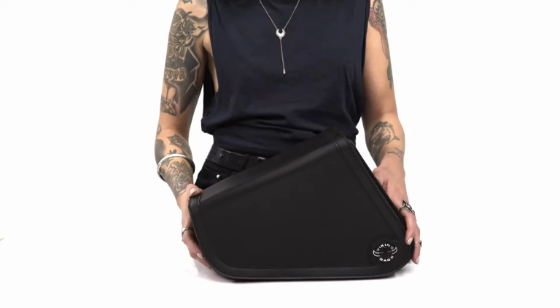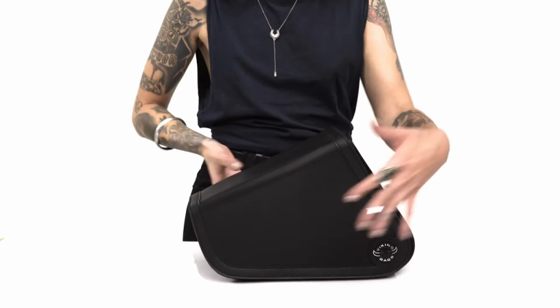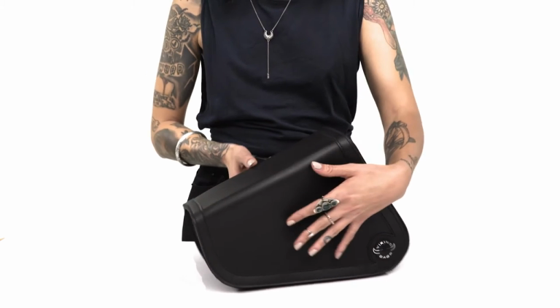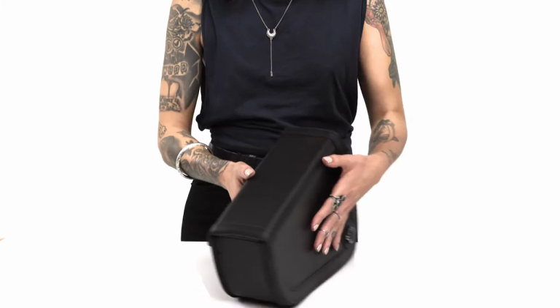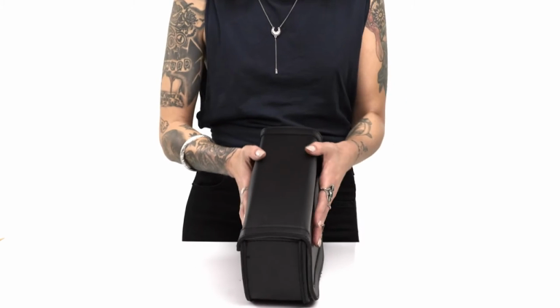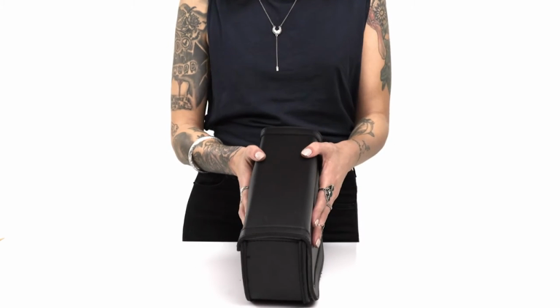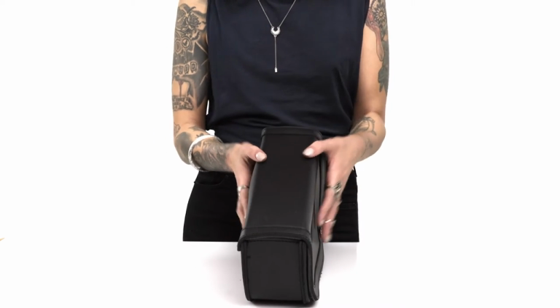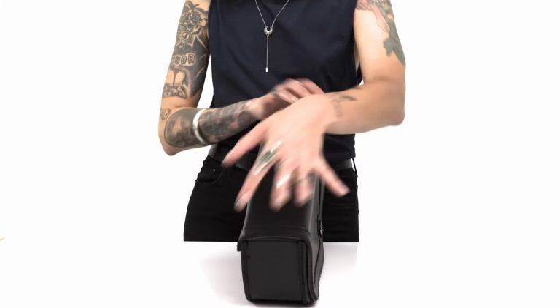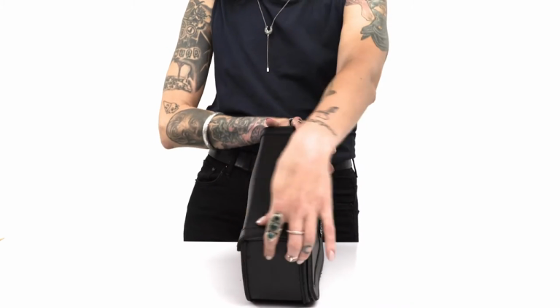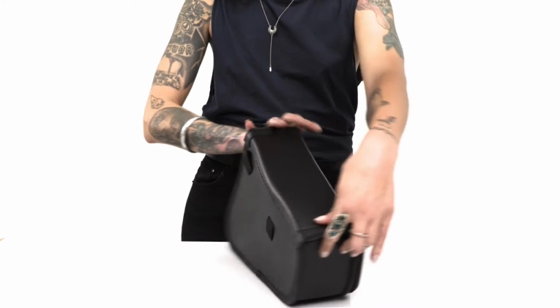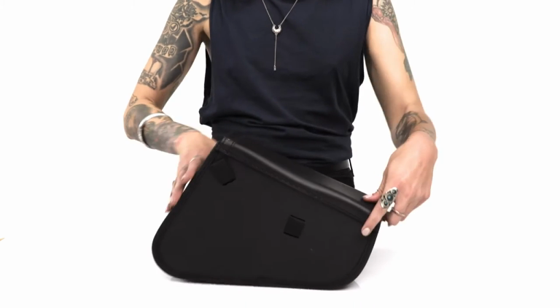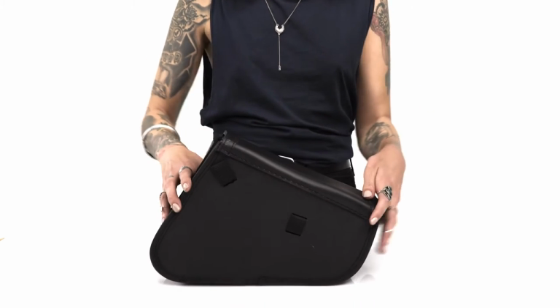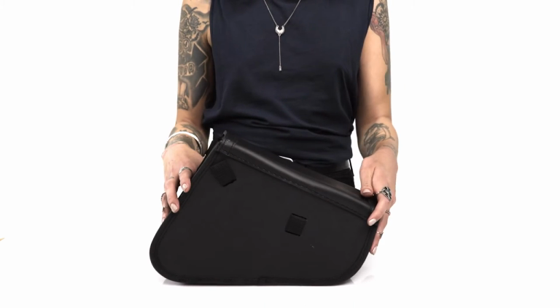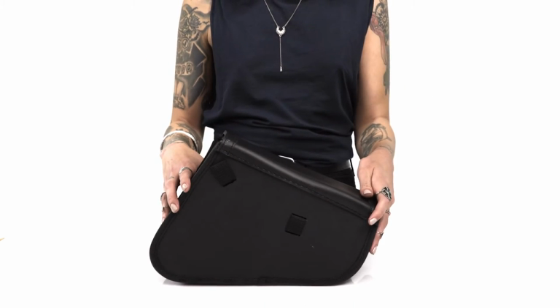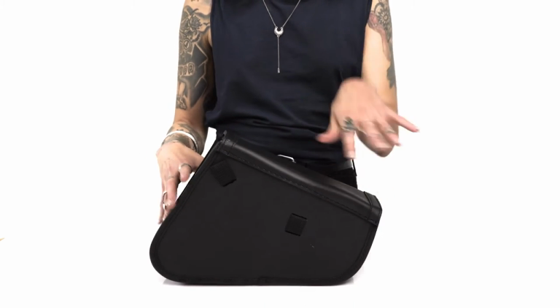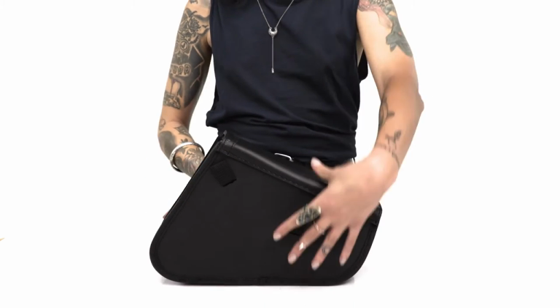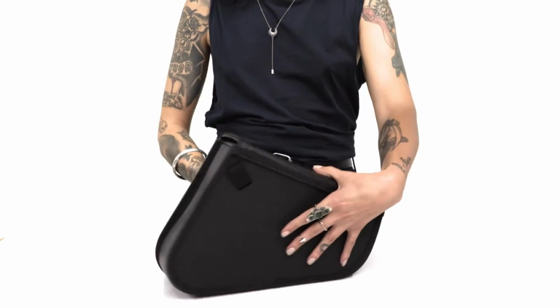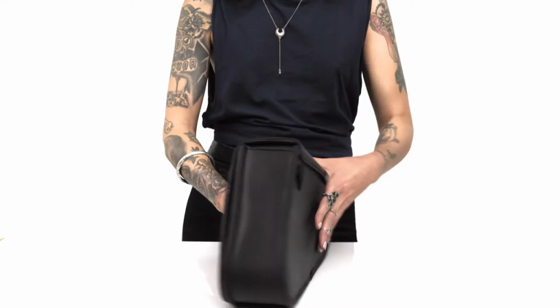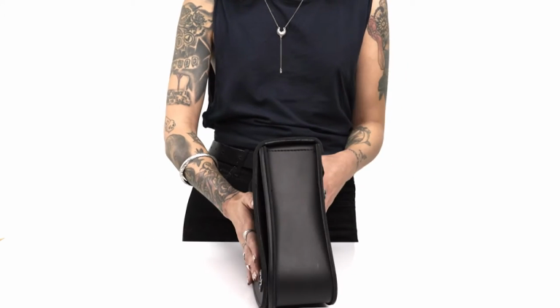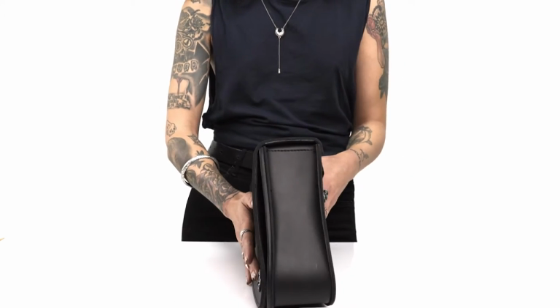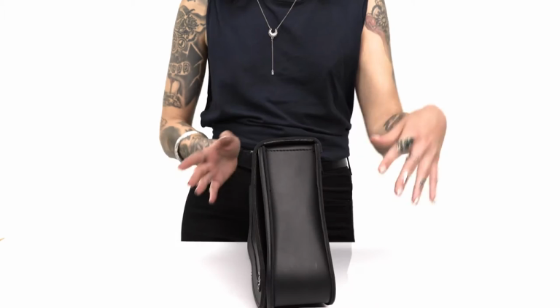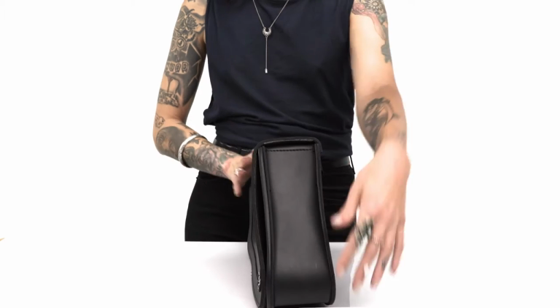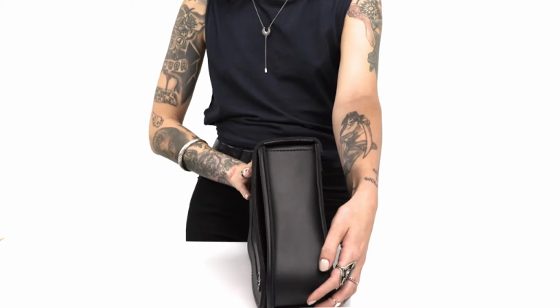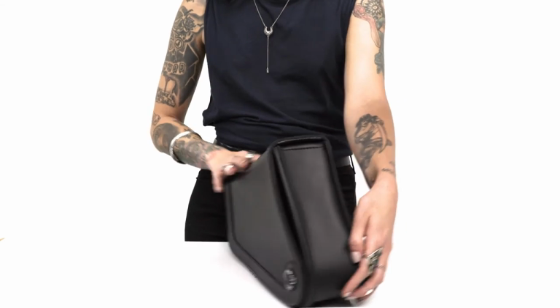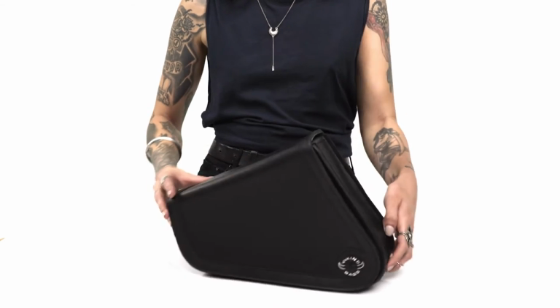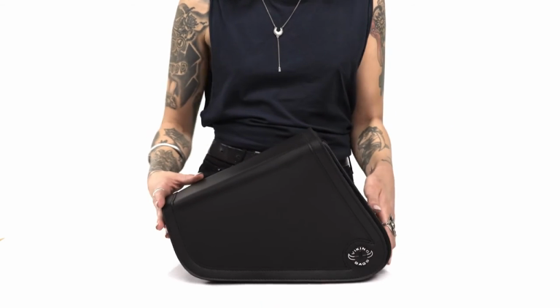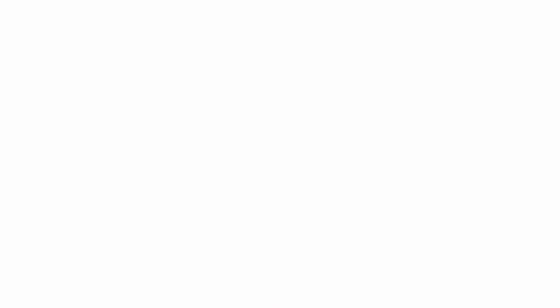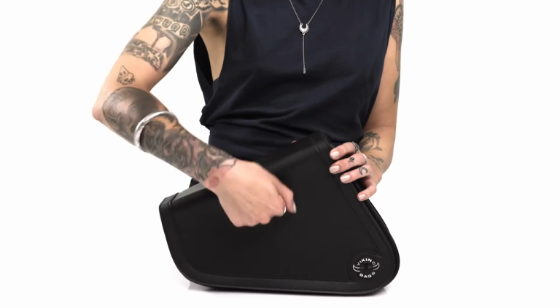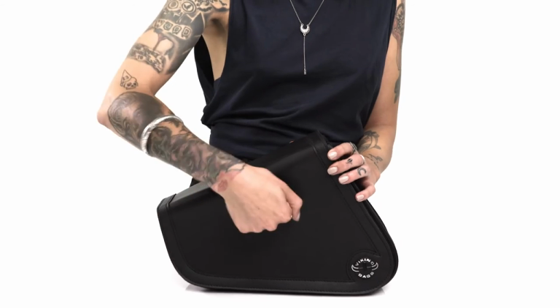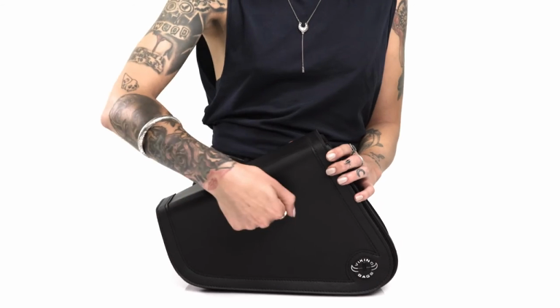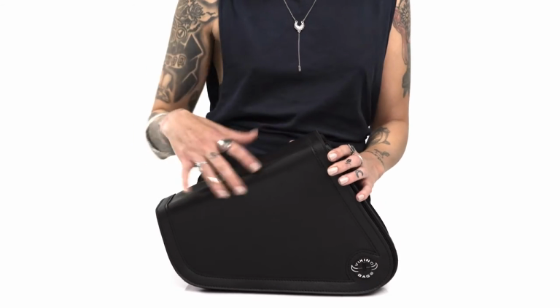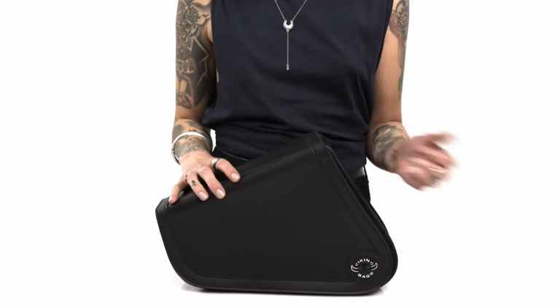This bag is made from heavy-duty and weather-resistant Viking leather. The leather is reinforced with ABS plastic to ensure no sagging takes place even after extended use.